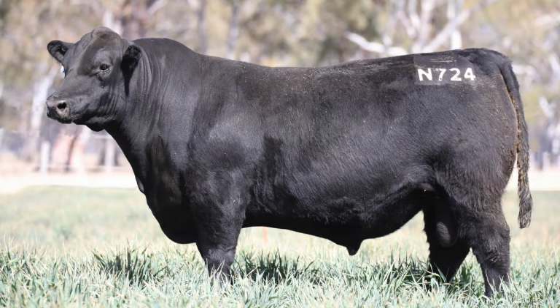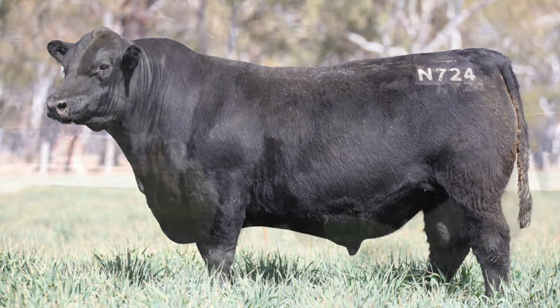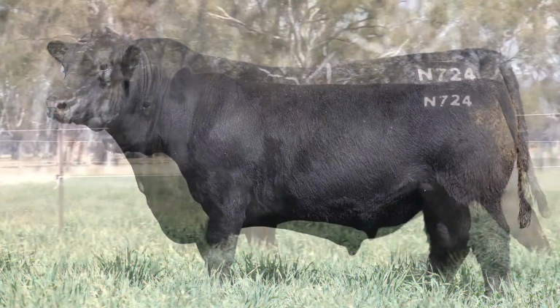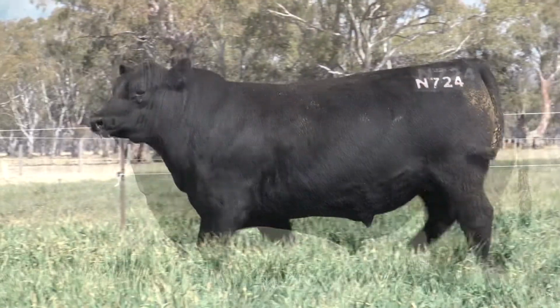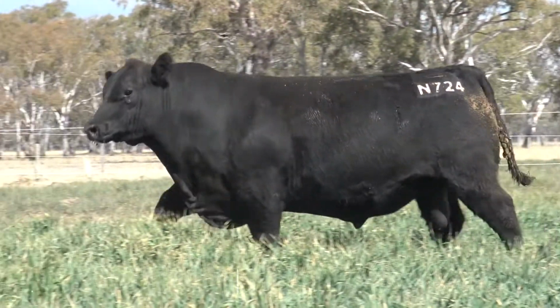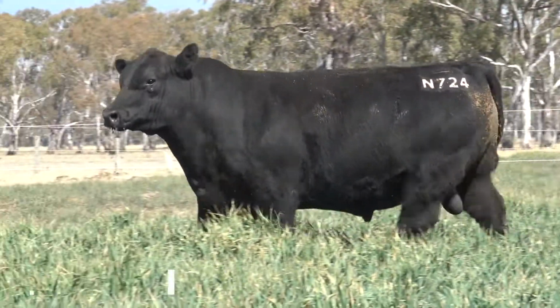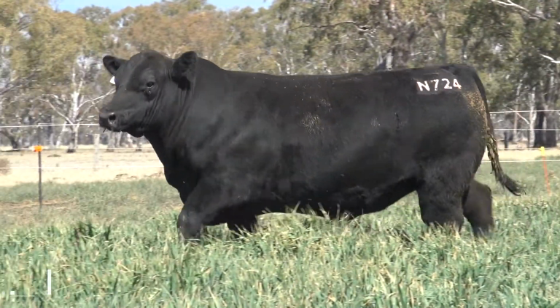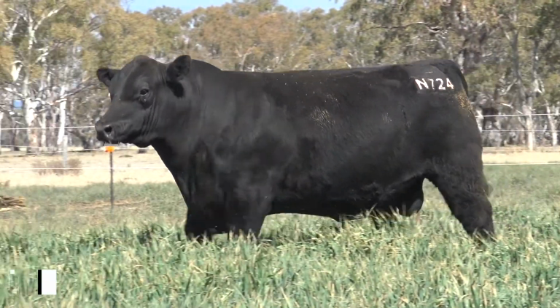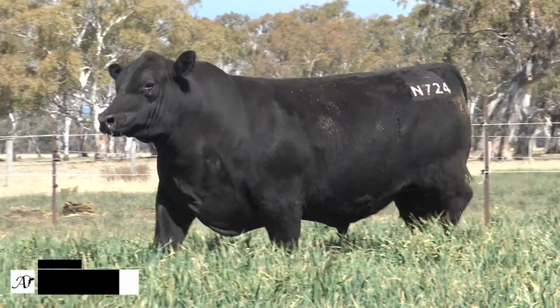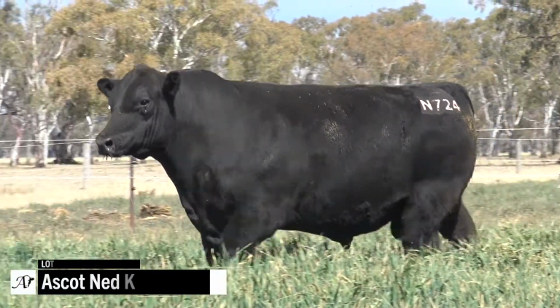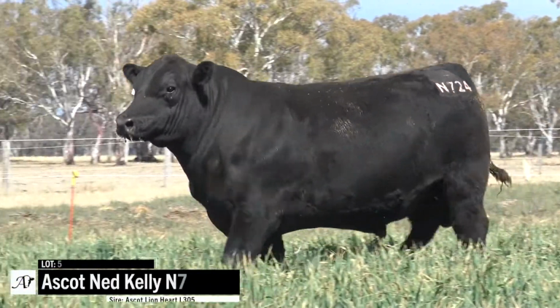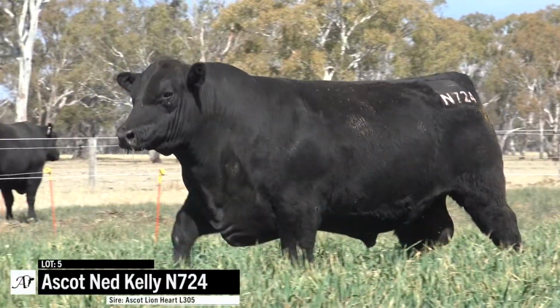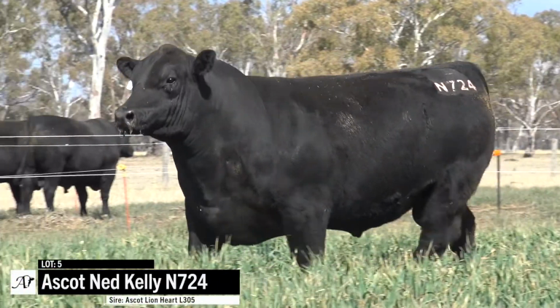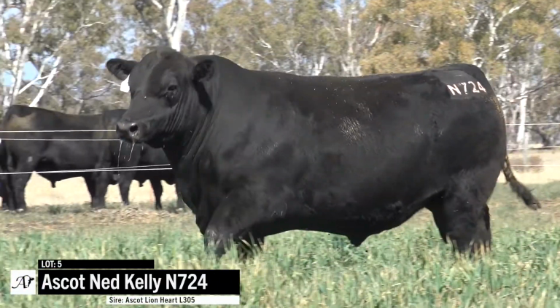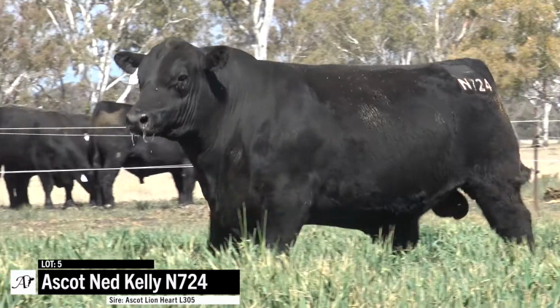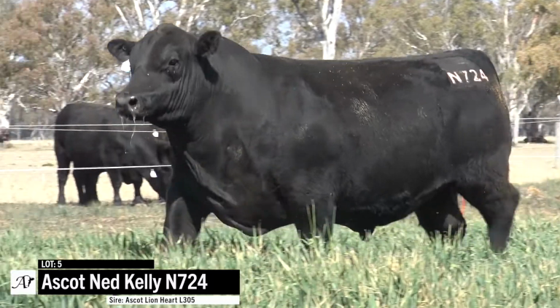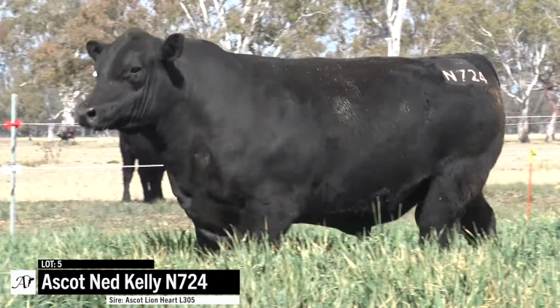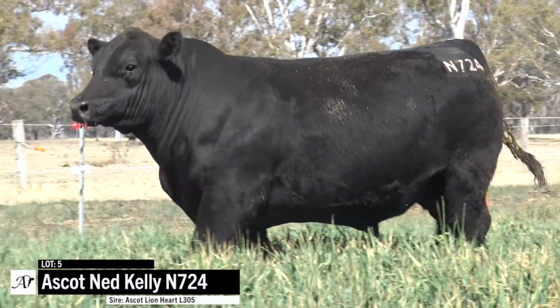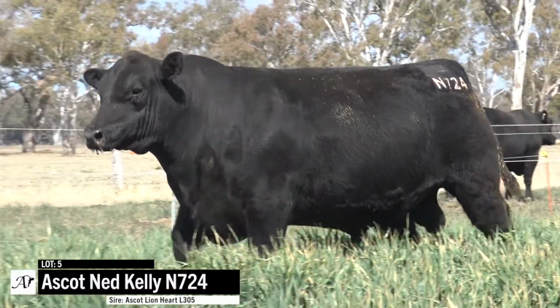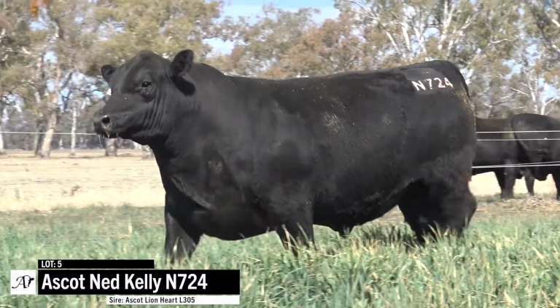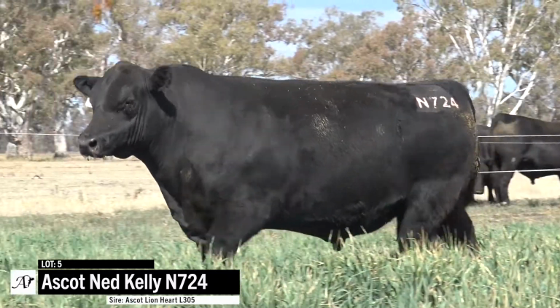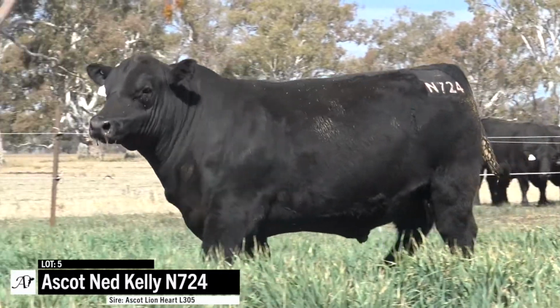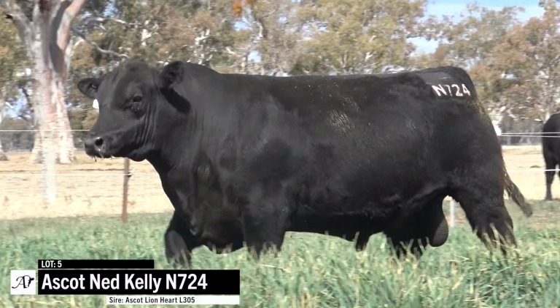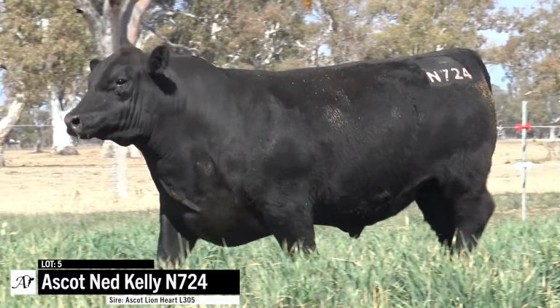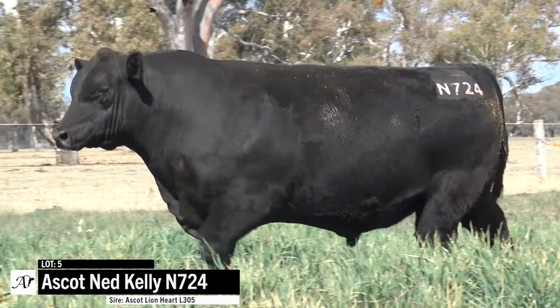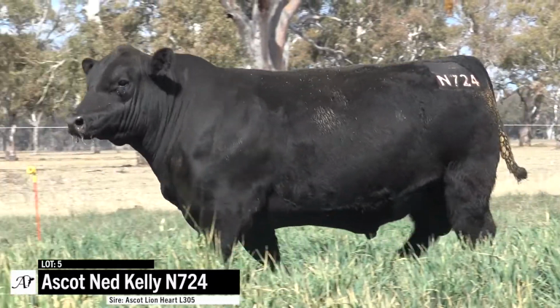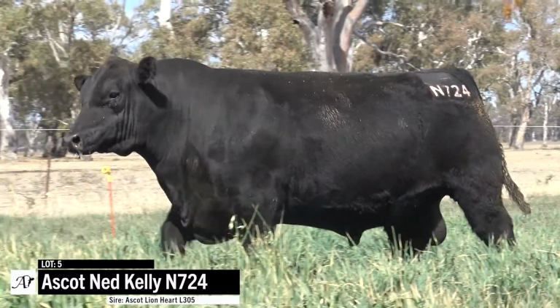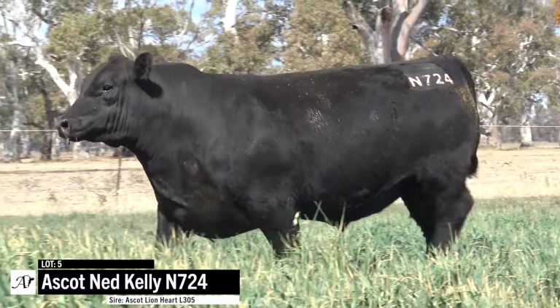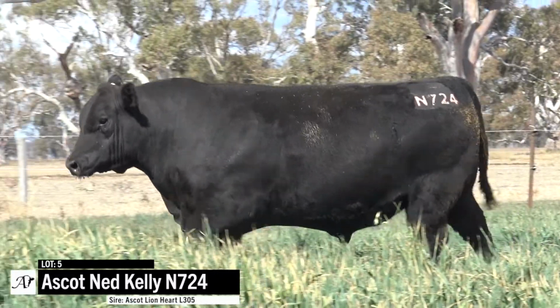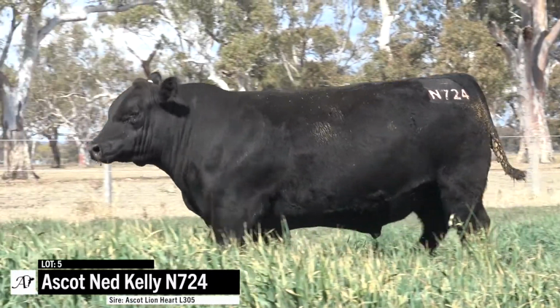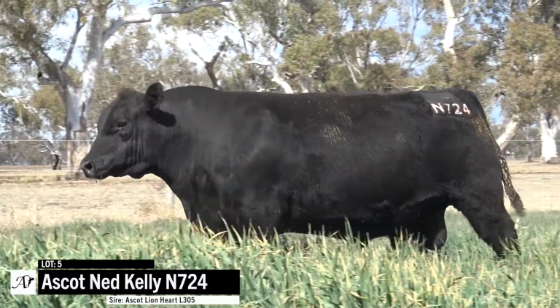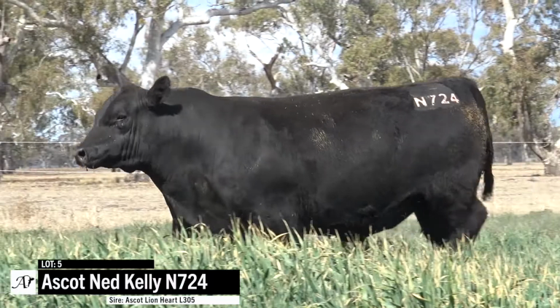Jim, I really like this Lot 5 — a heap of style and a heap of power, a heap of softness, a Lionheart son. This bull's got it all for me.